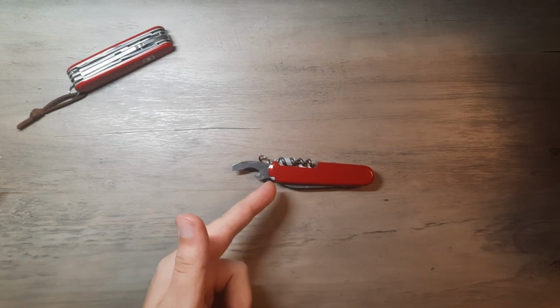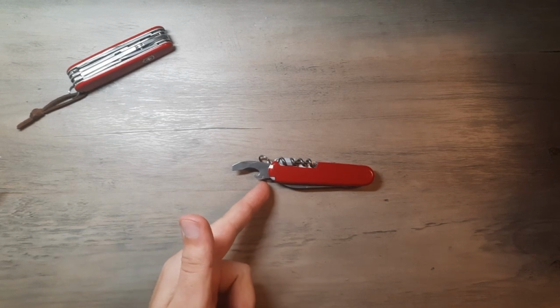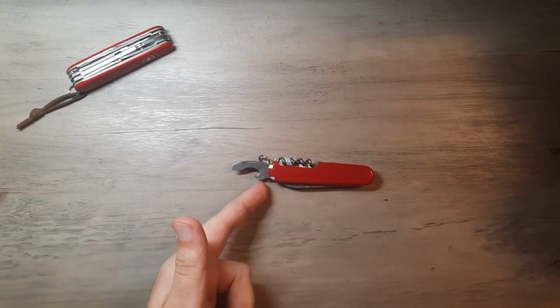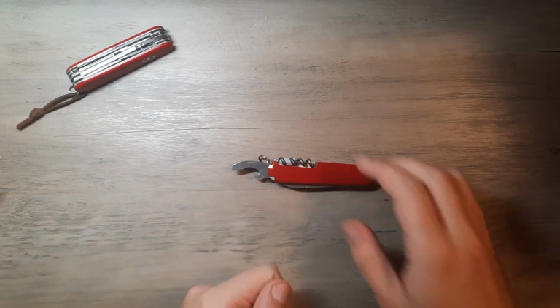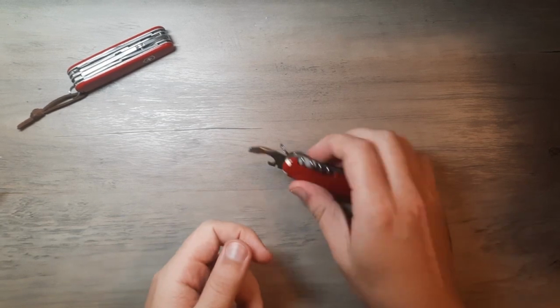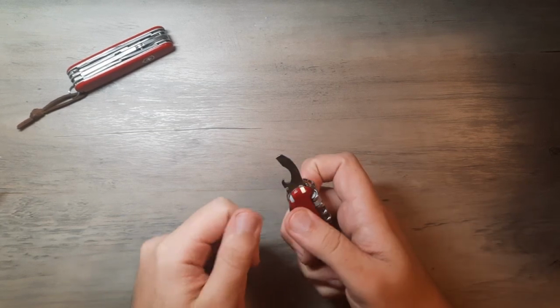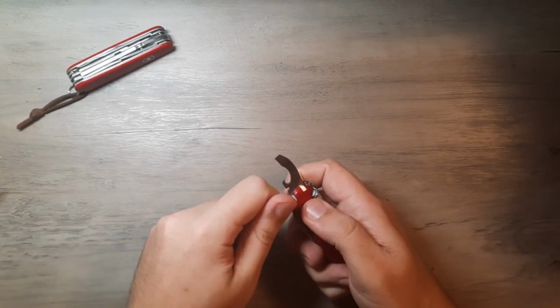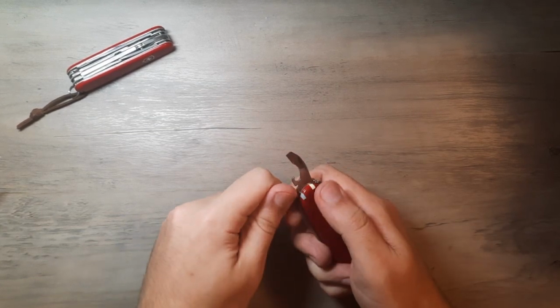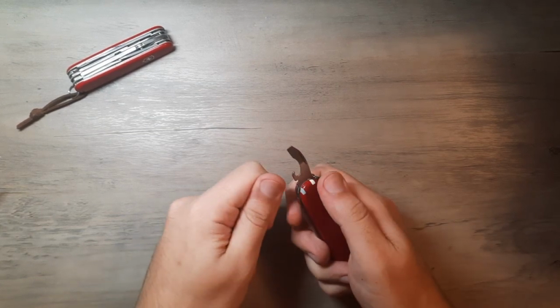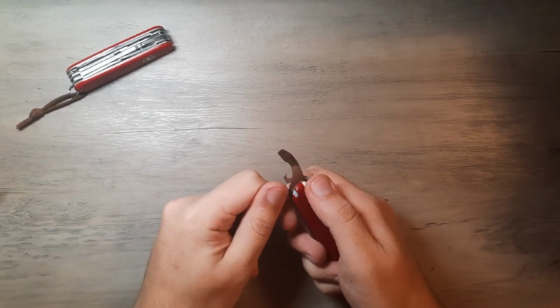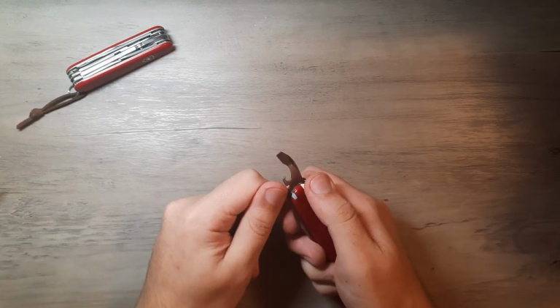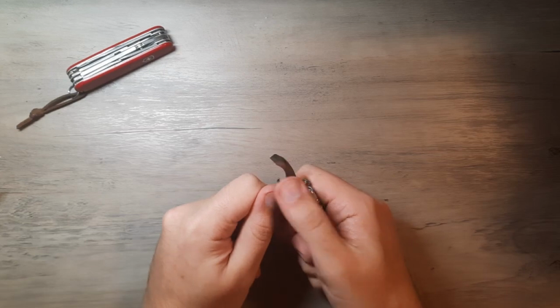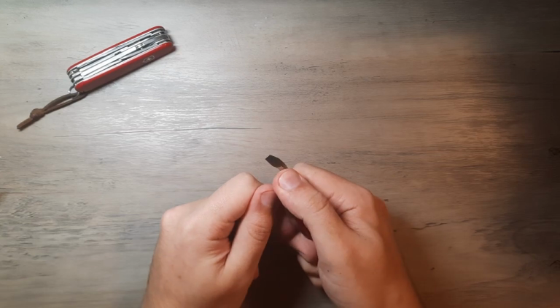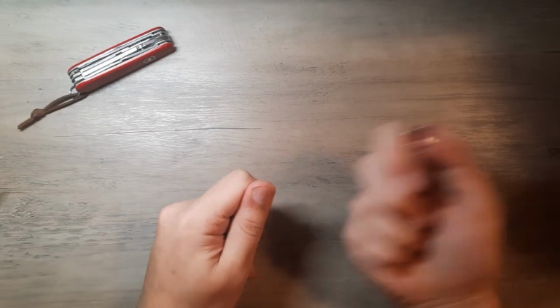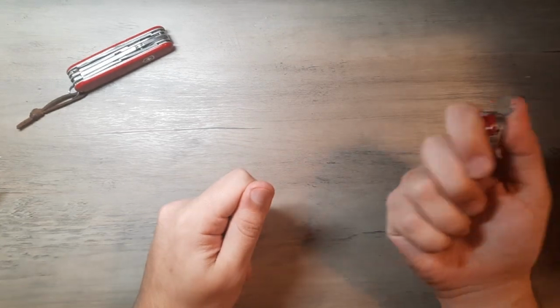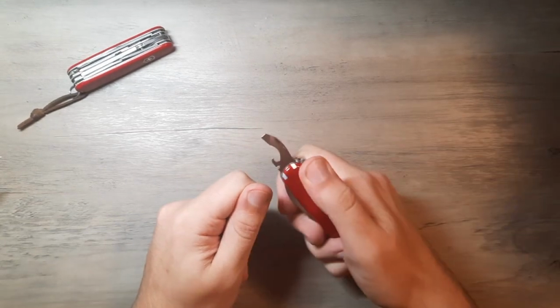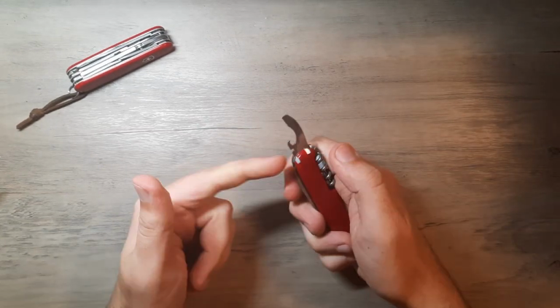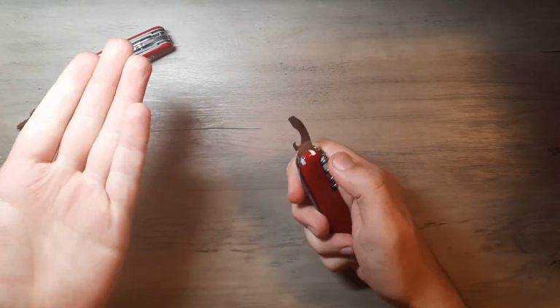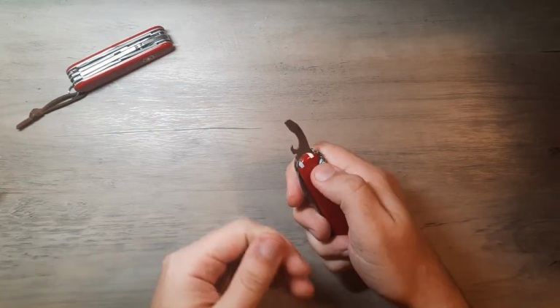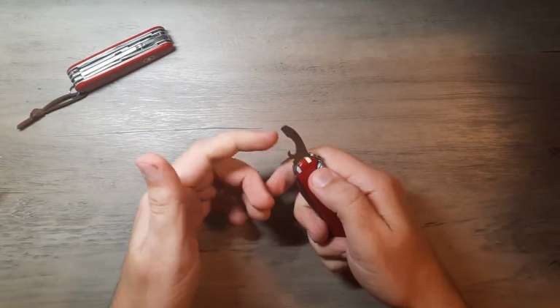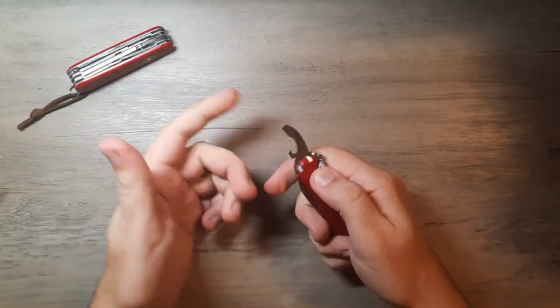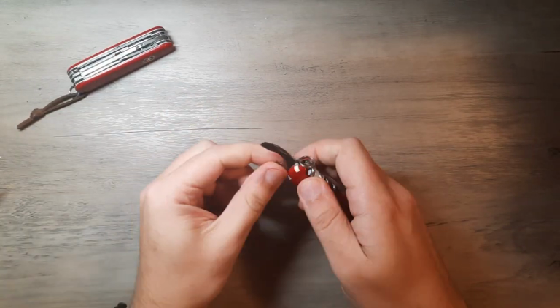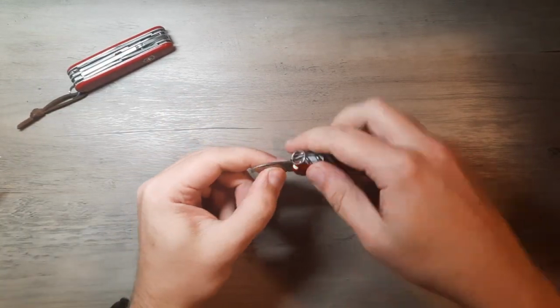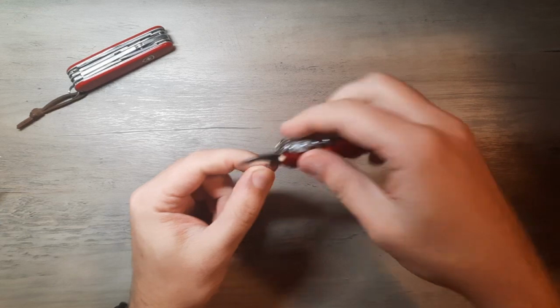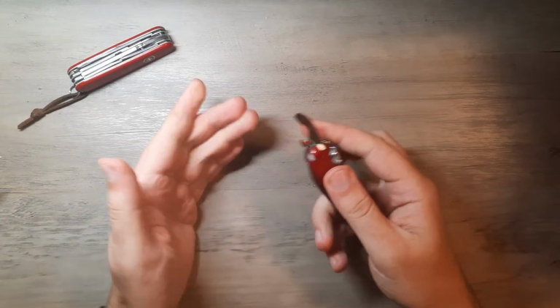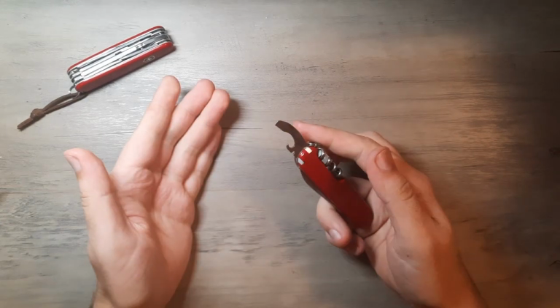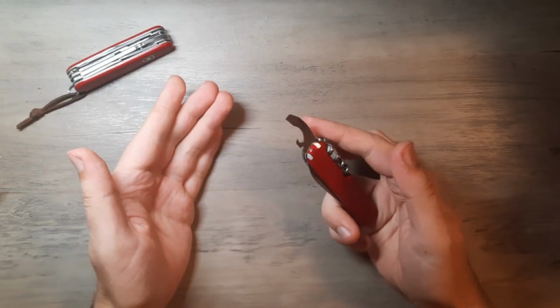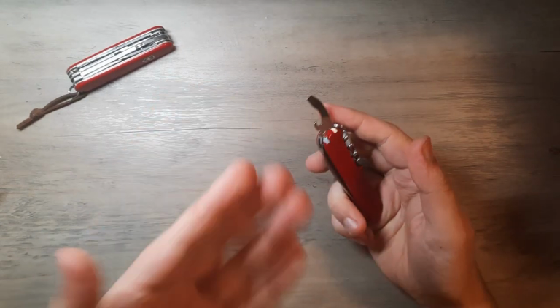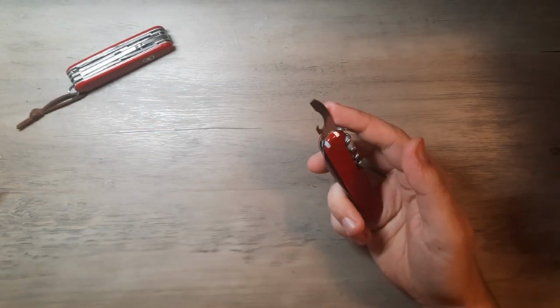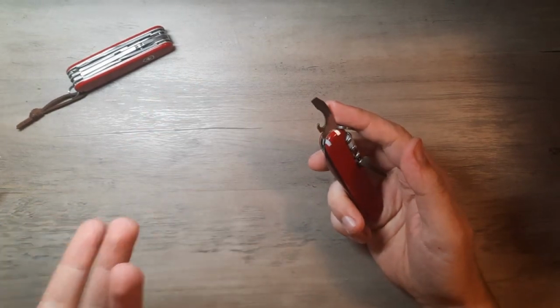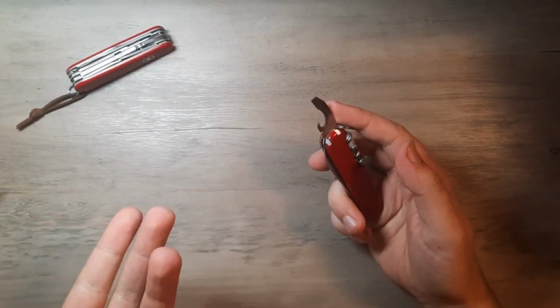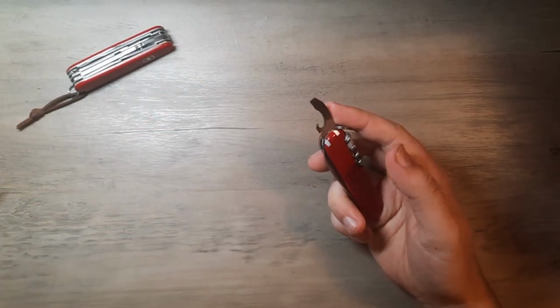We have the little wire stripper, which you just take a small electrical wire, pop it in there, bend it over, give it a pull — you strip the wire. Cap lifter — most of y'all know how to pop a cap off a bottle. If you don't, go look it up.